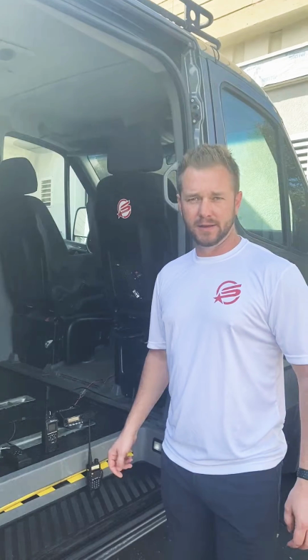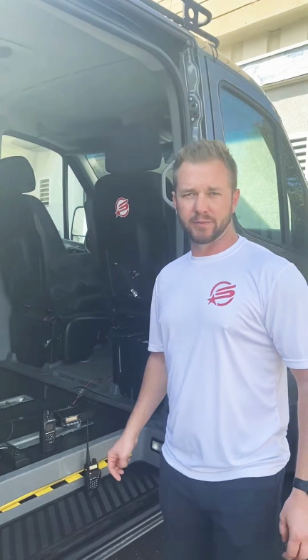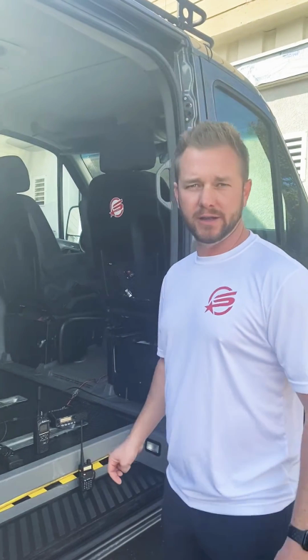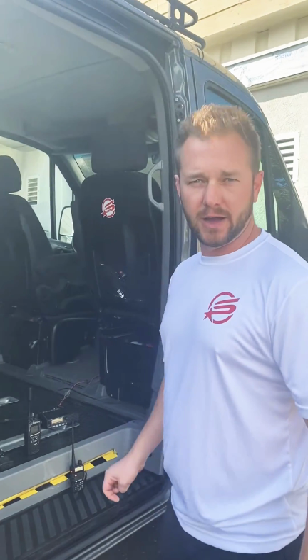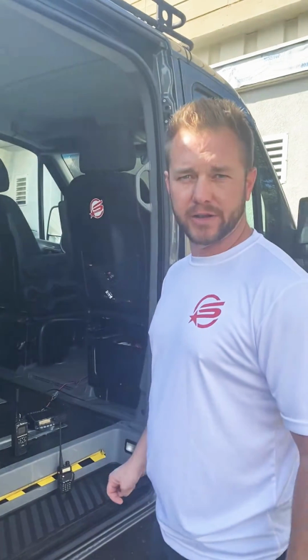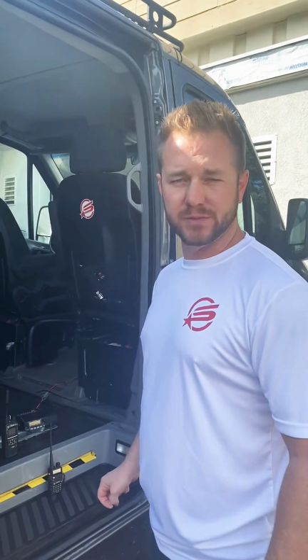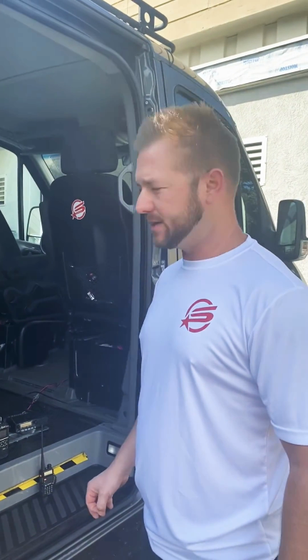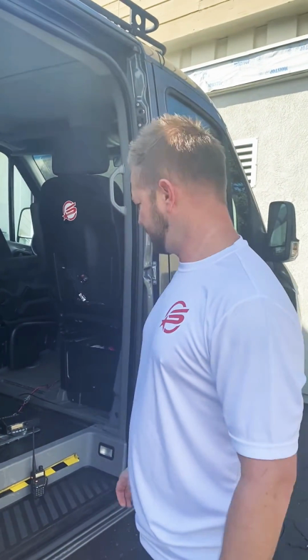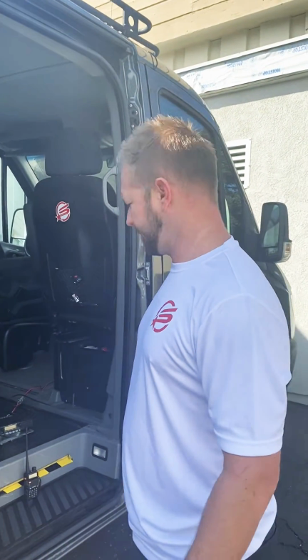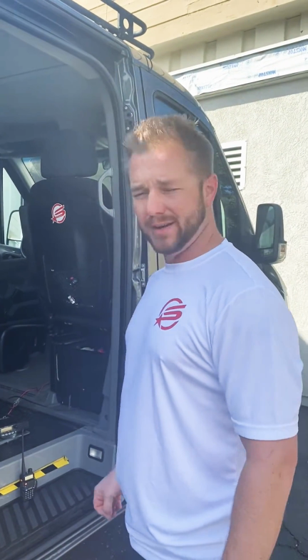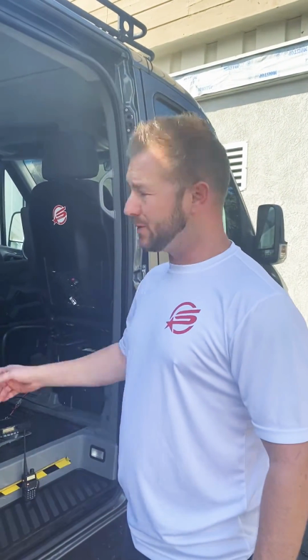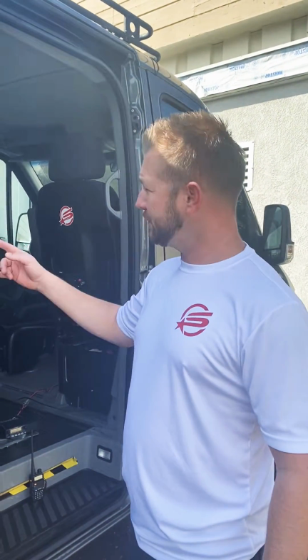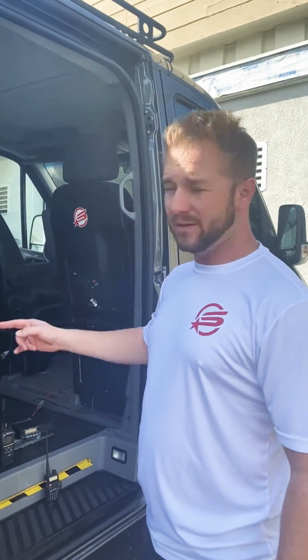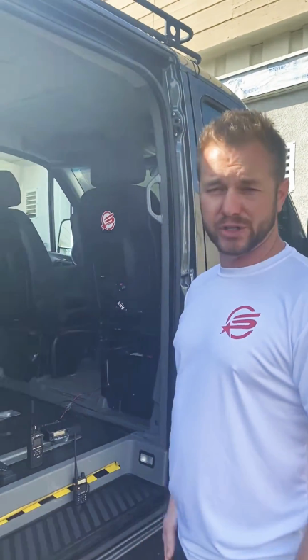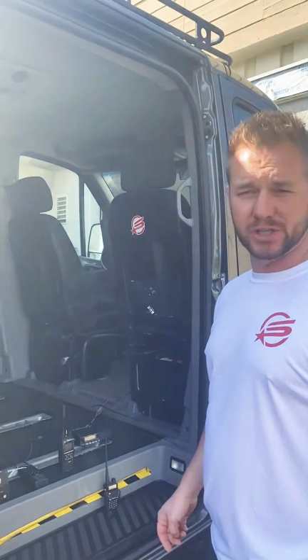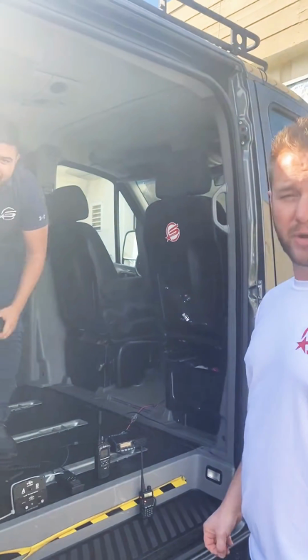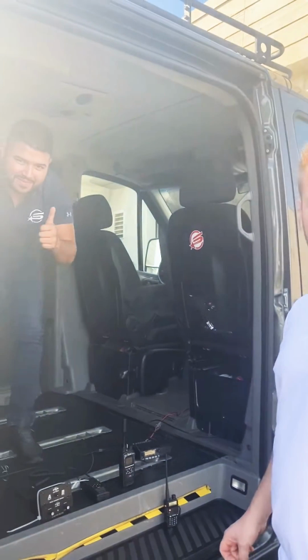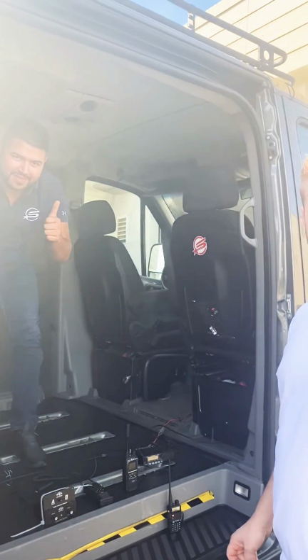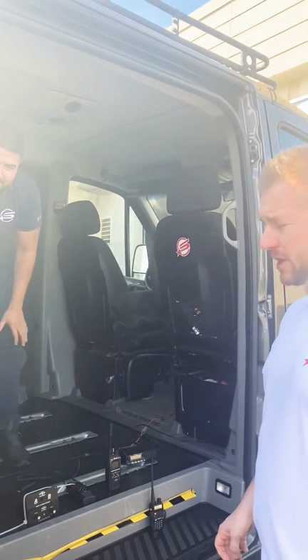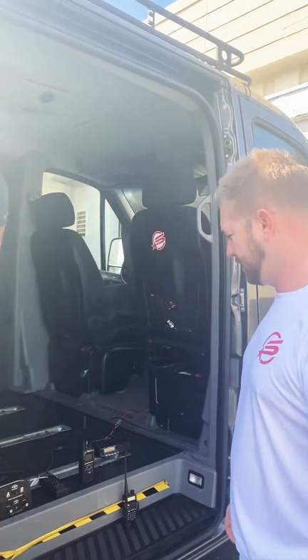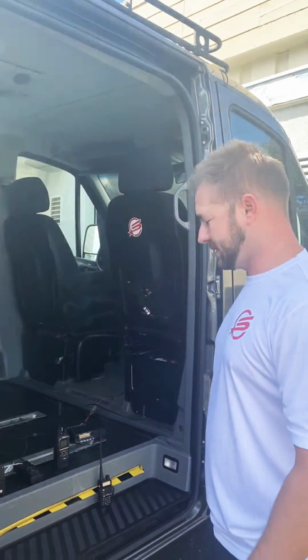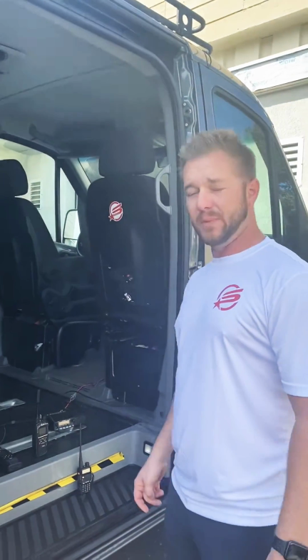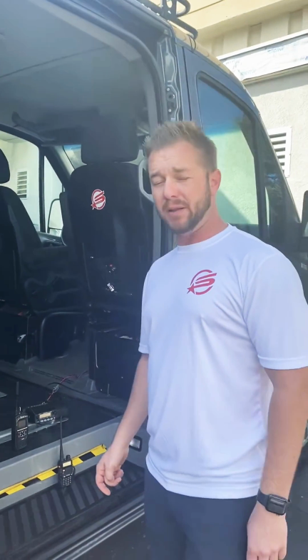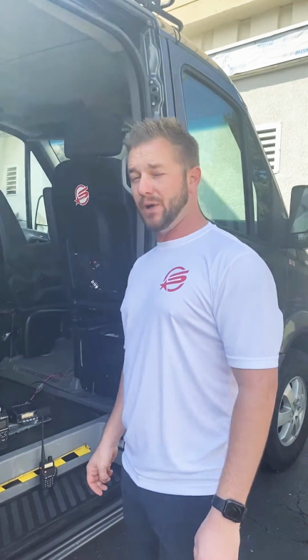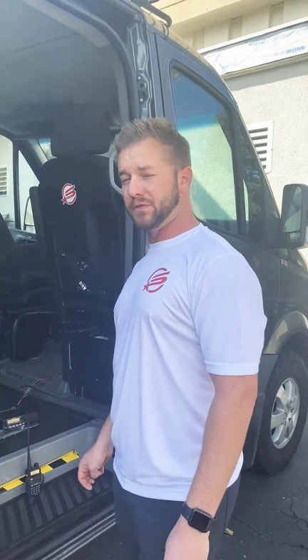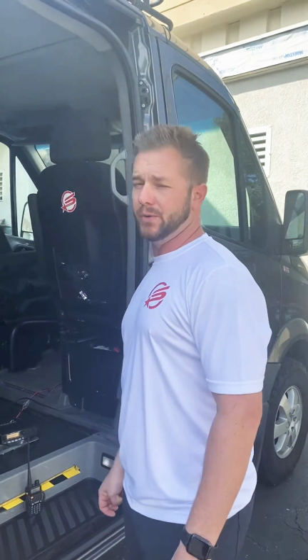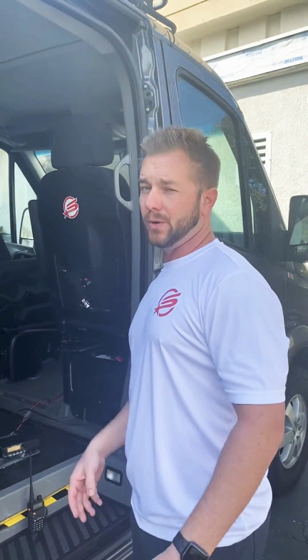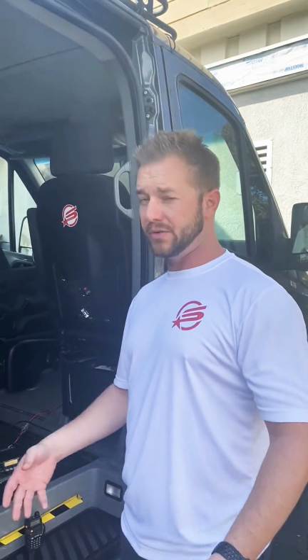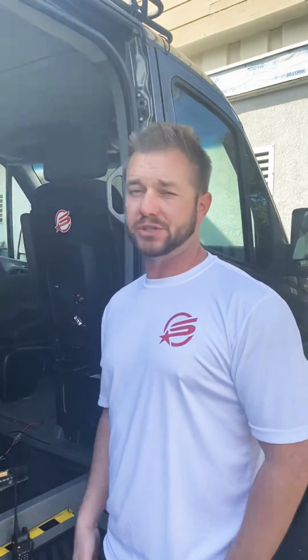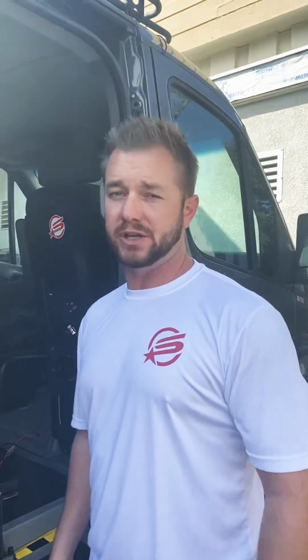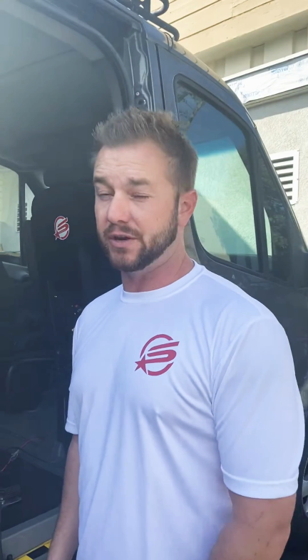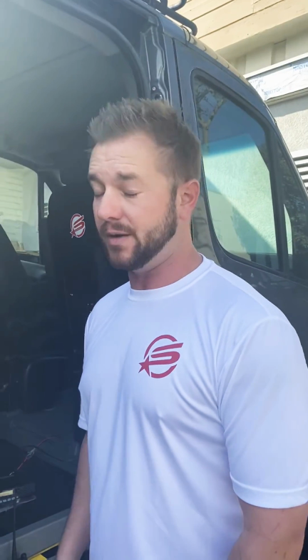Hey everybody, Eric here from Satellite Phone Store. I'm here with Raphael and we're going to show you something brand new that we just discovered. It's going to help a lot of people off-road or in other industries that use intercoms.